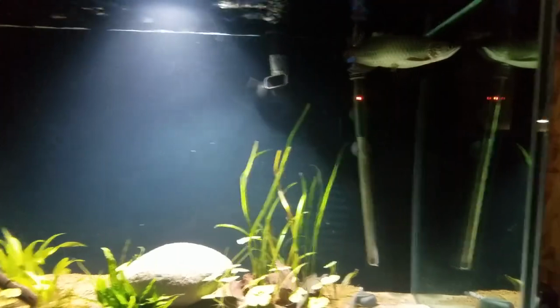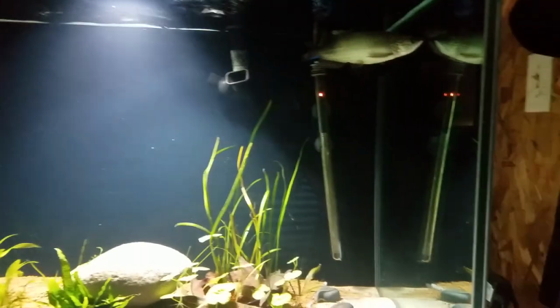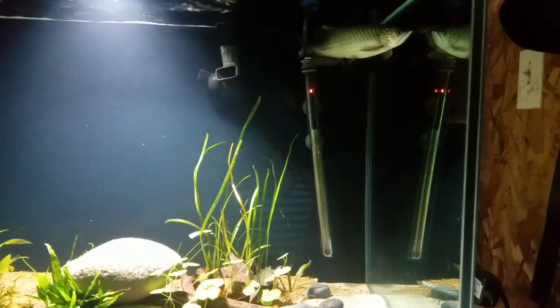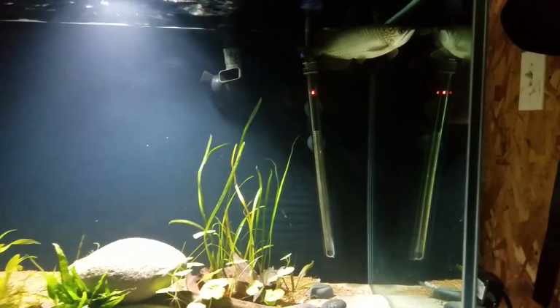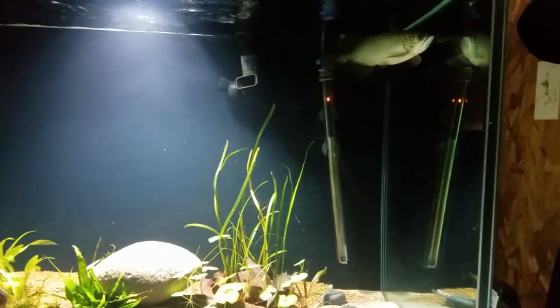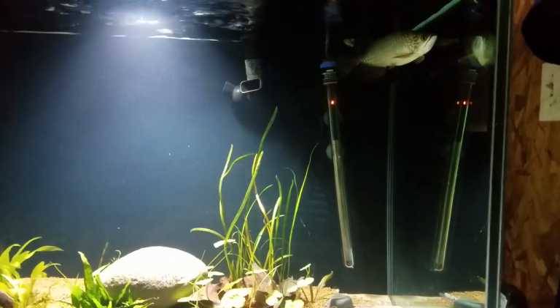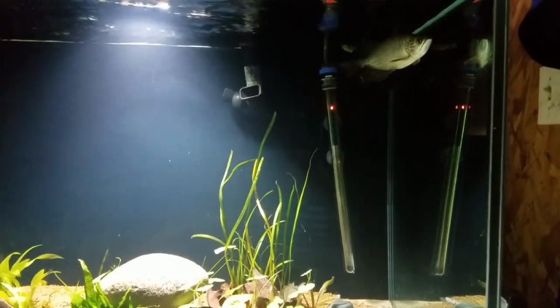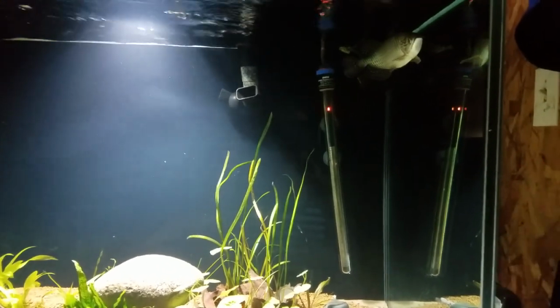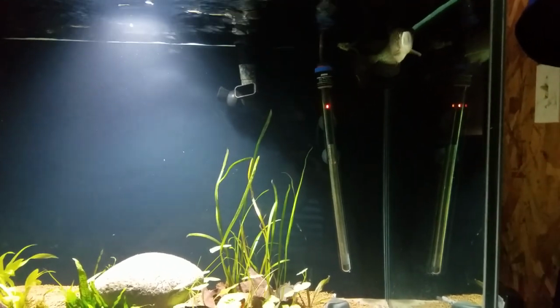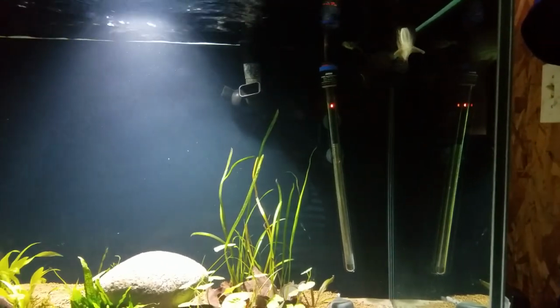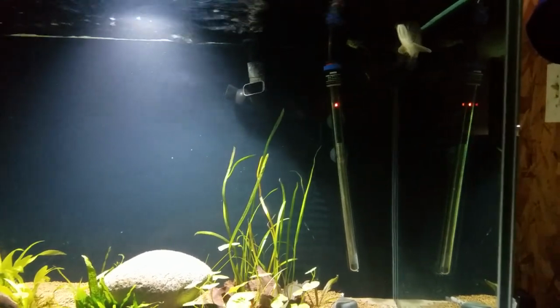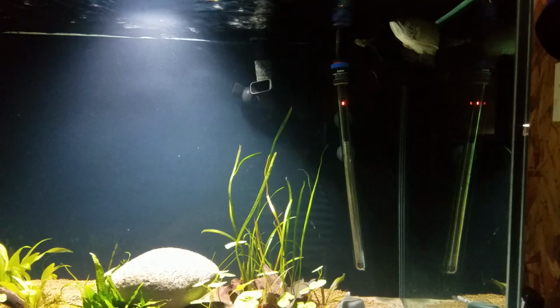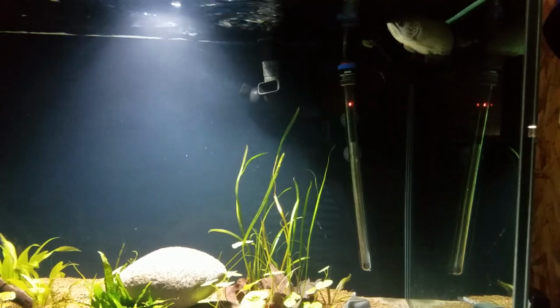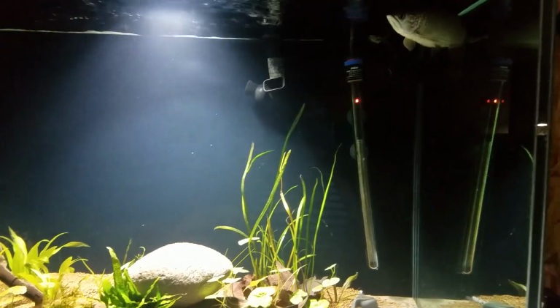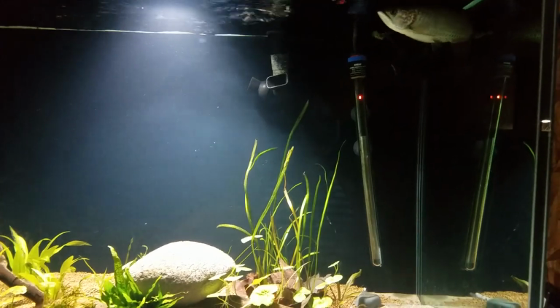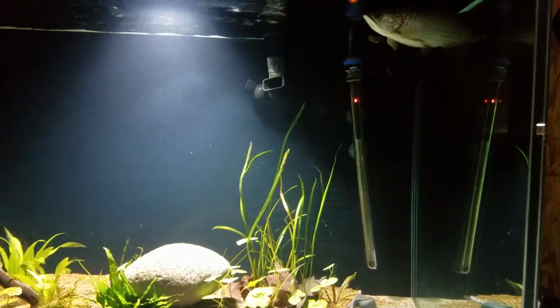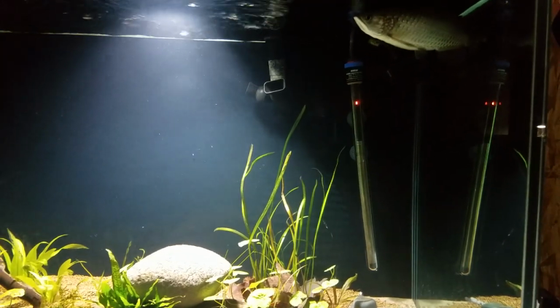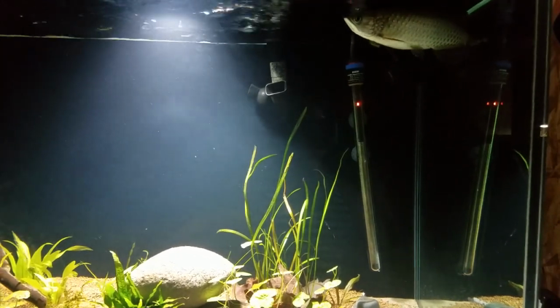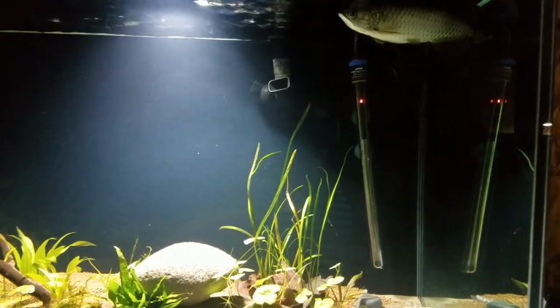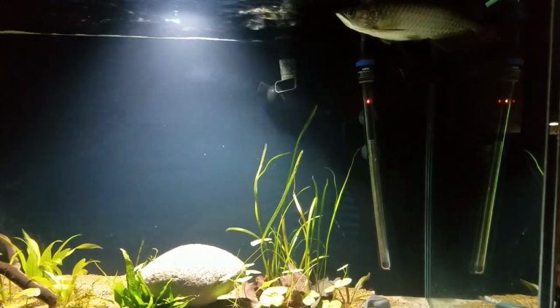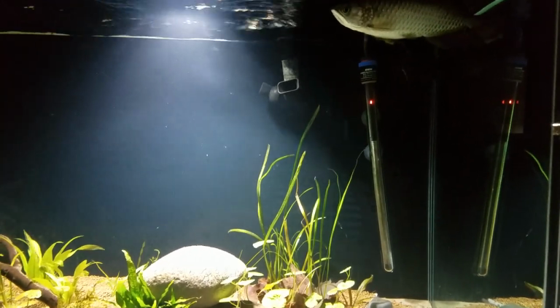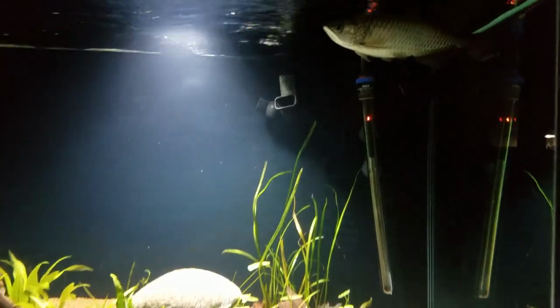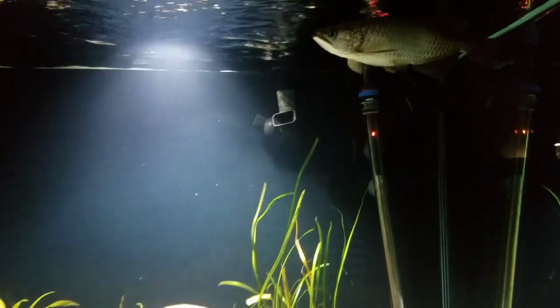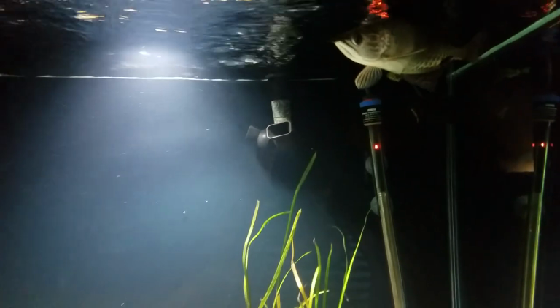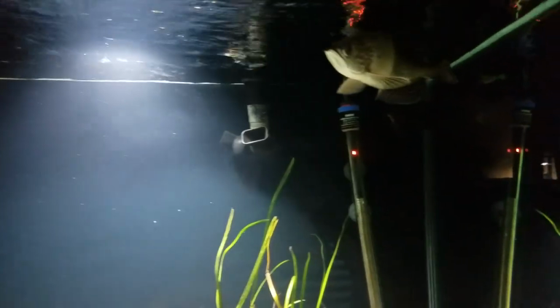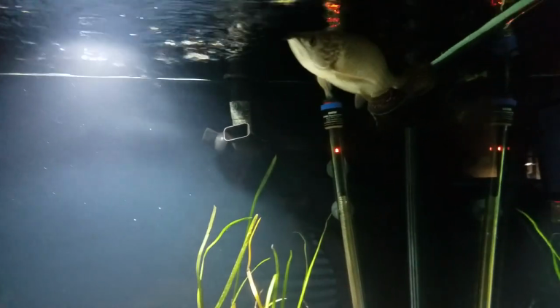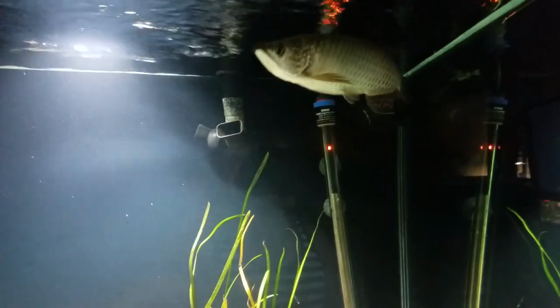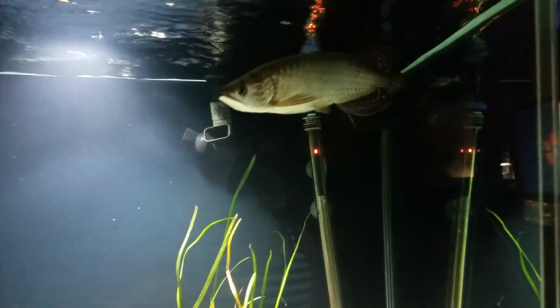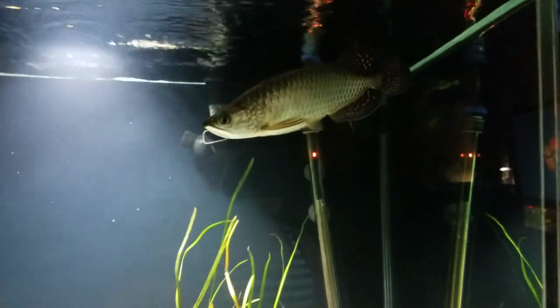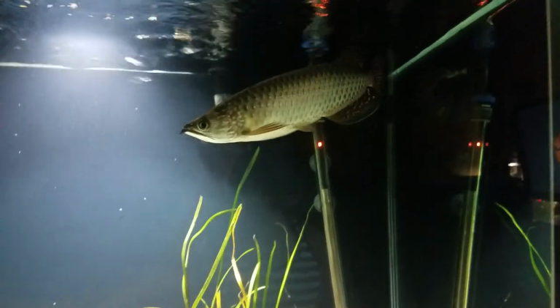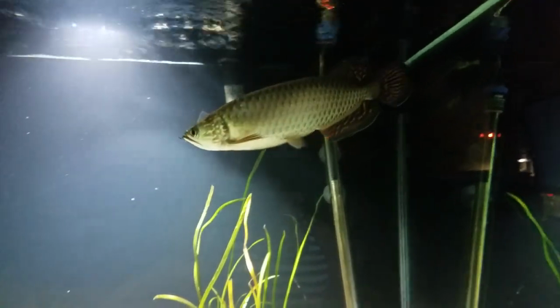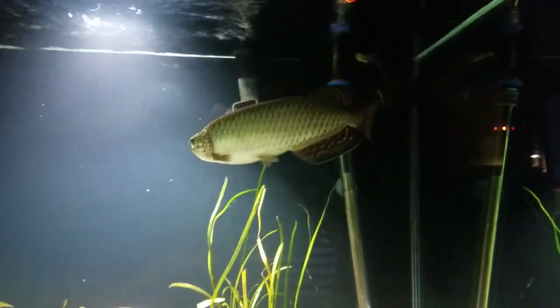This is going to be our very first ever species special and we're going to talk about the Giardini Arowana. This right here is my Giardini Arowana — his name is Copper.